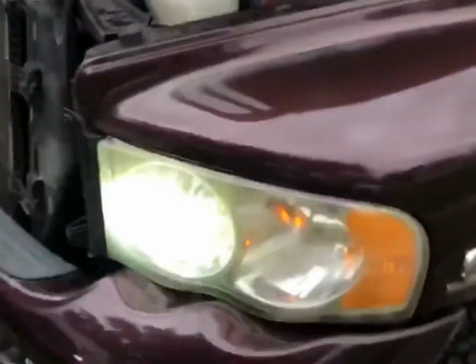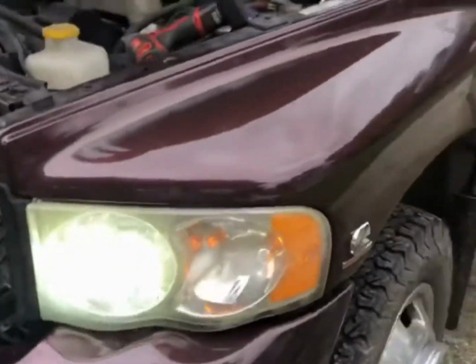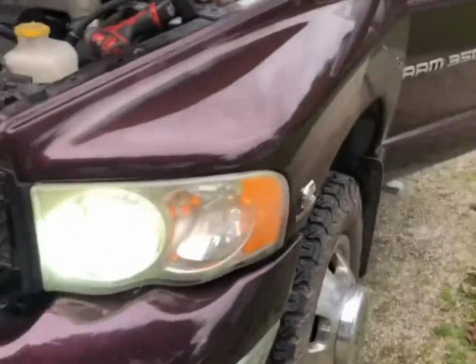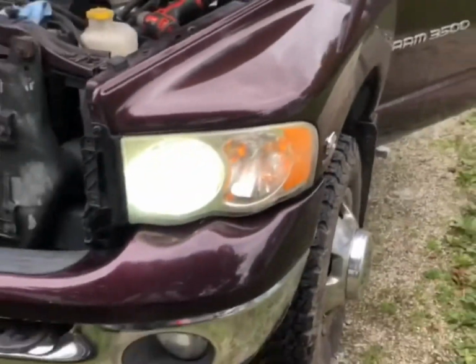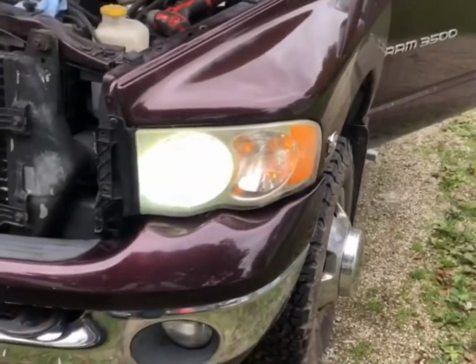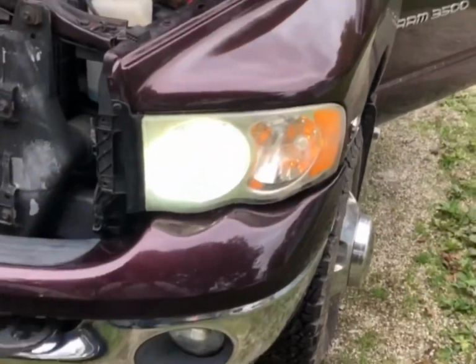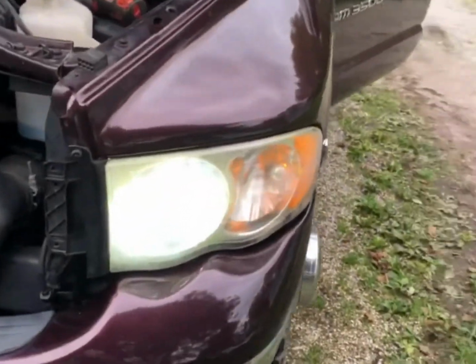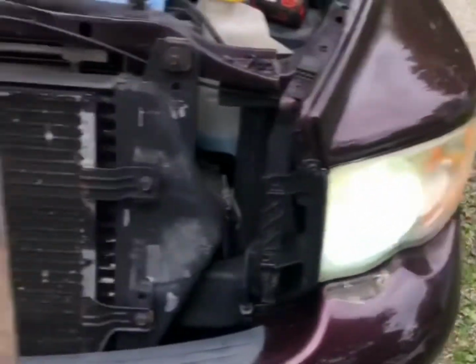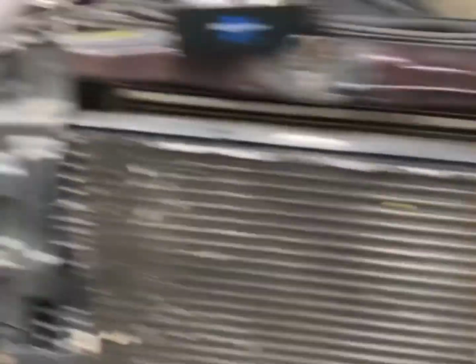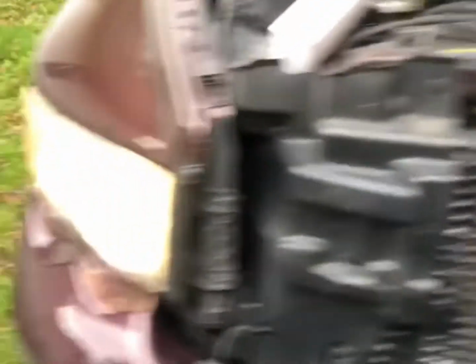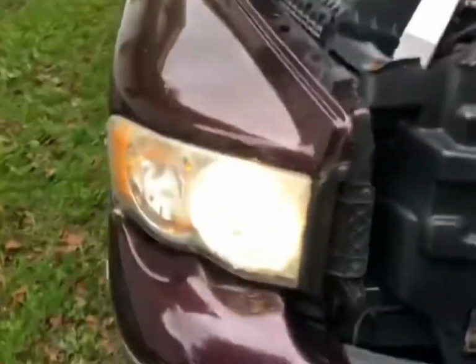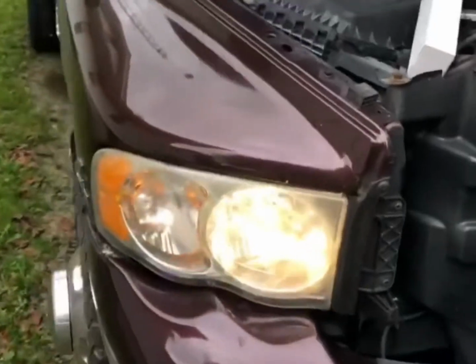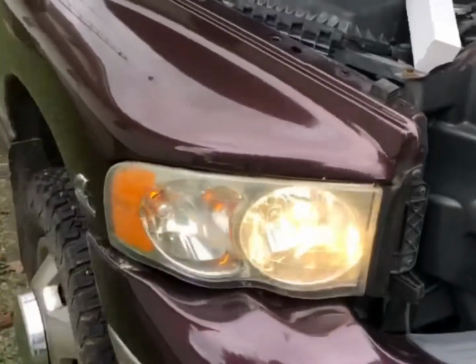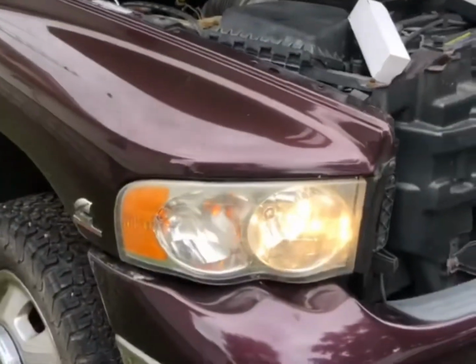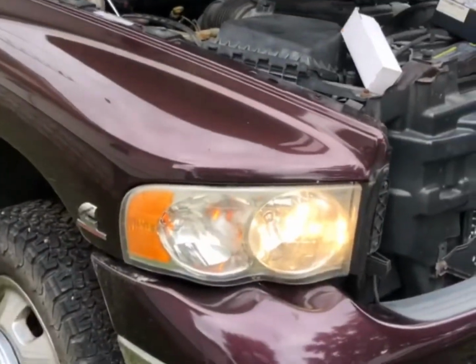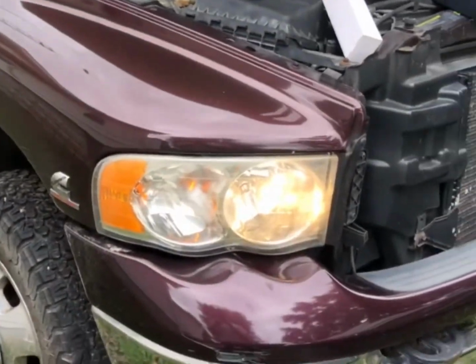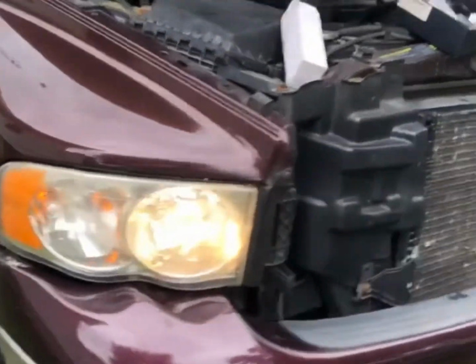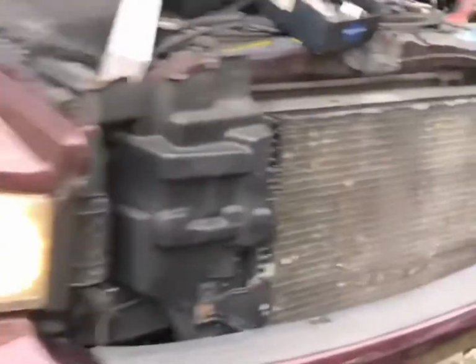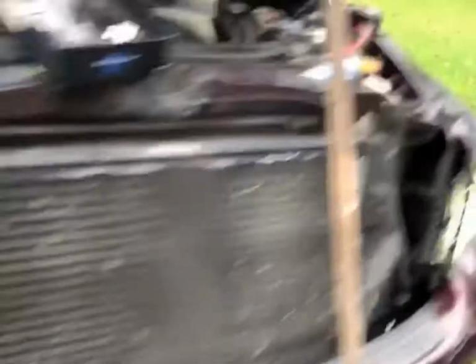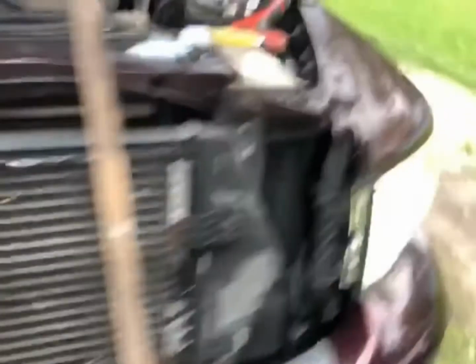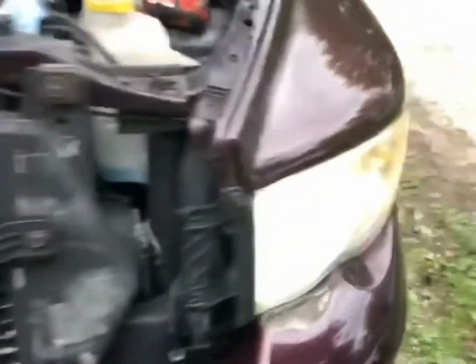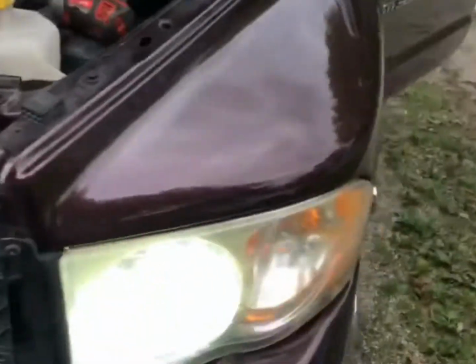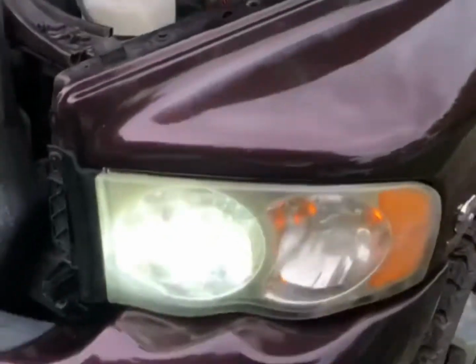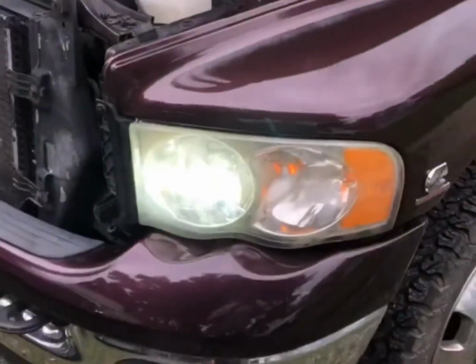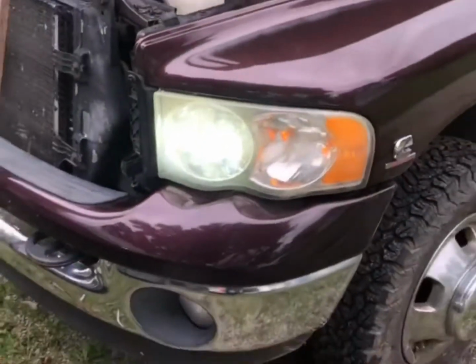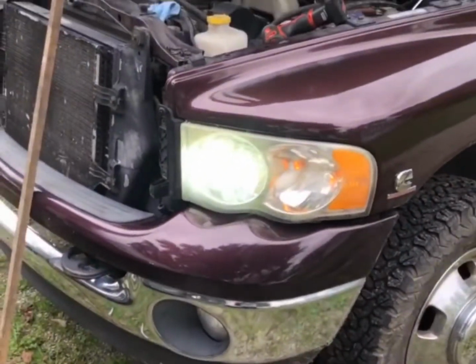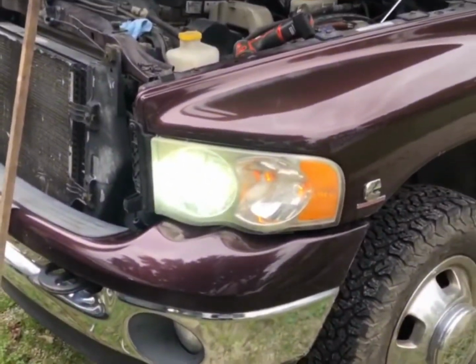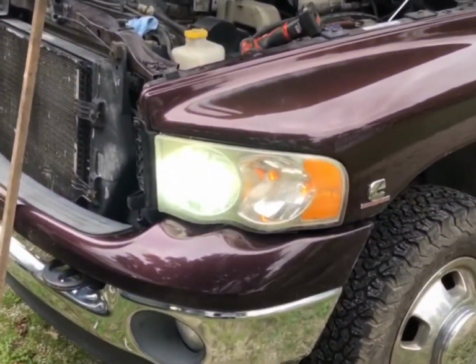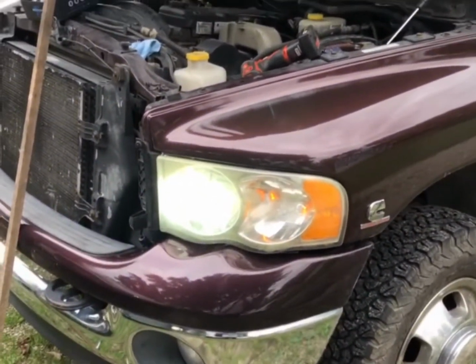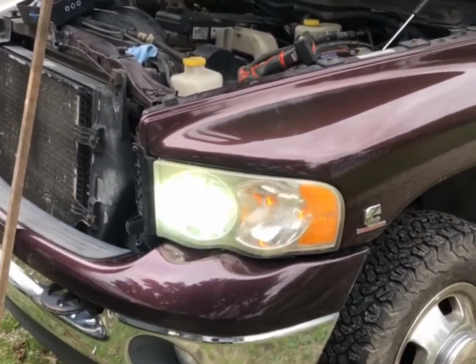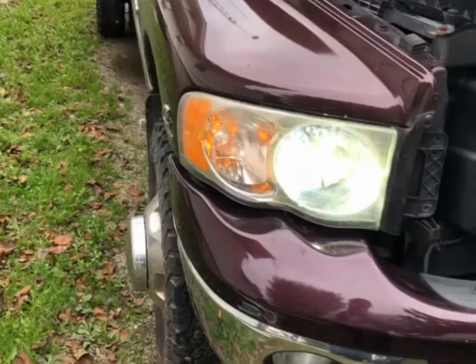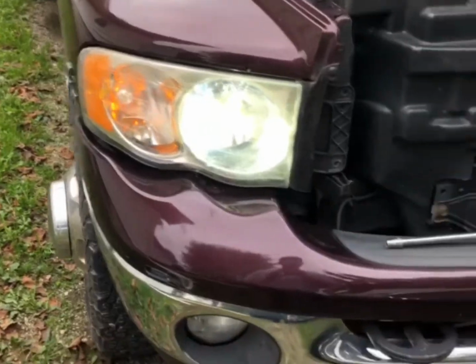And here's the bright. LED on the driver's side, halogen on the passenger side — you can see the difference. I'll go ahead and get these bolts back in and finish up the assembly. We'll see how it looks this evening.